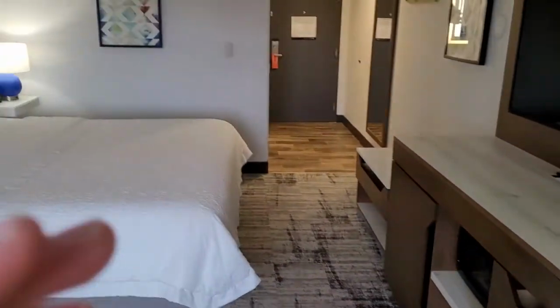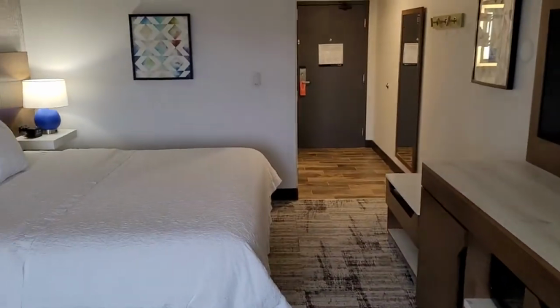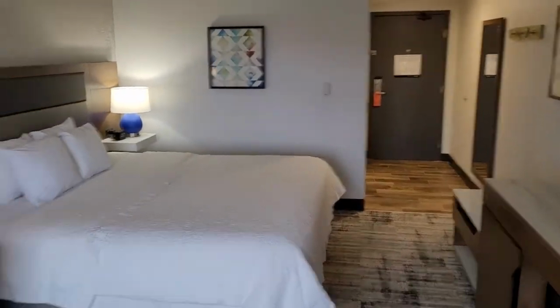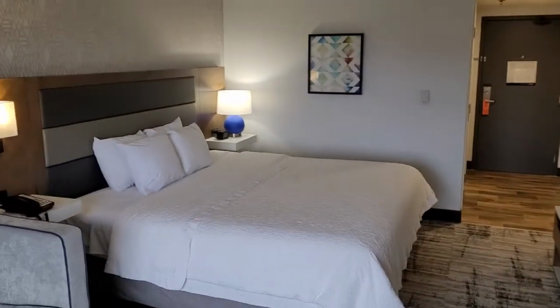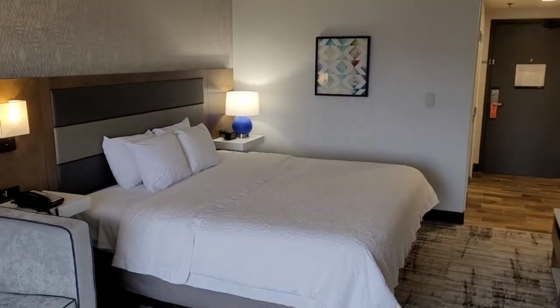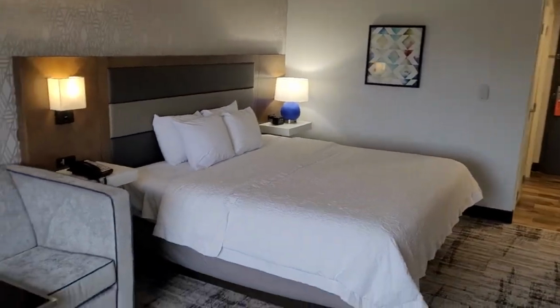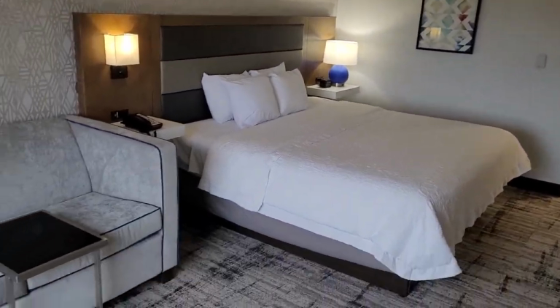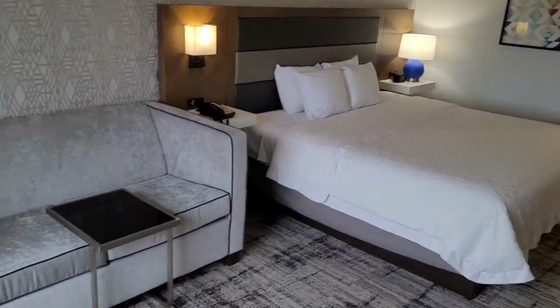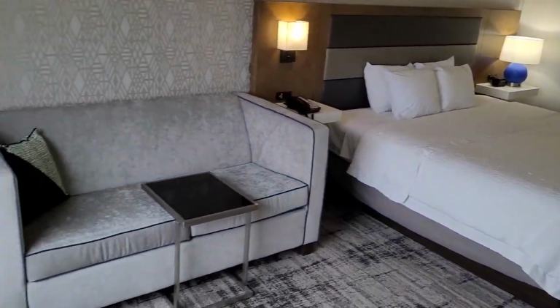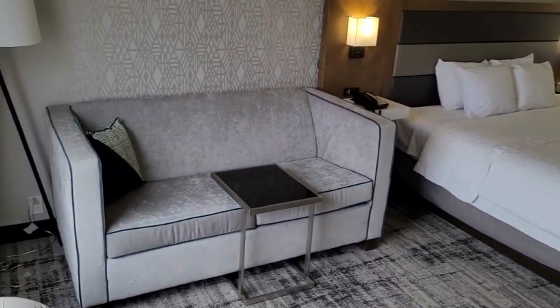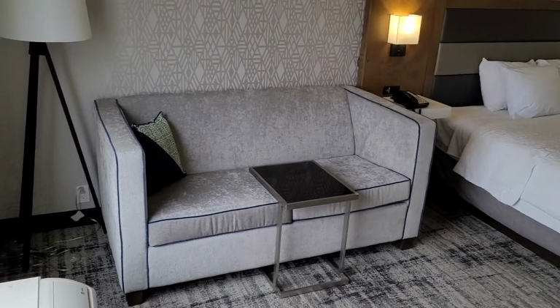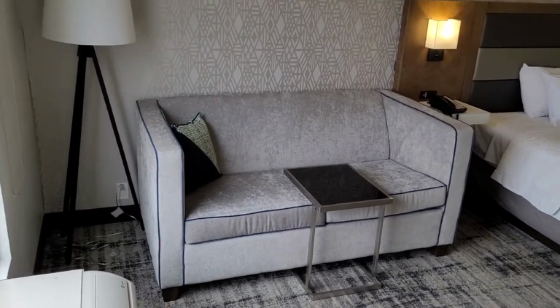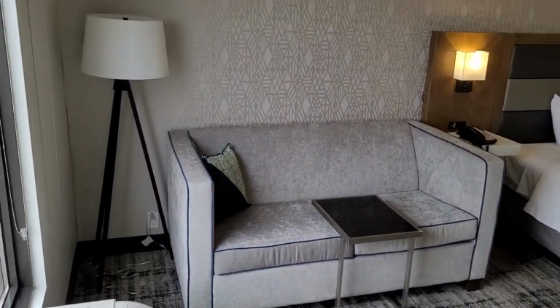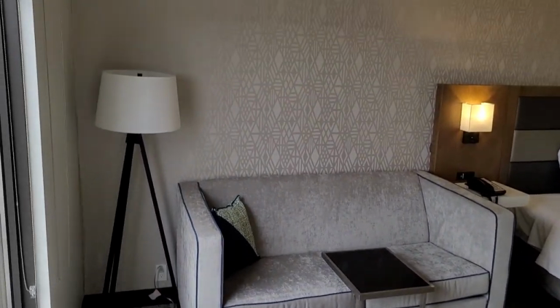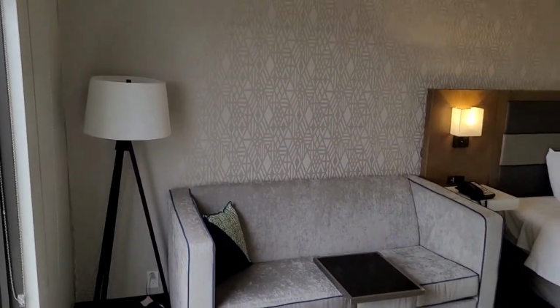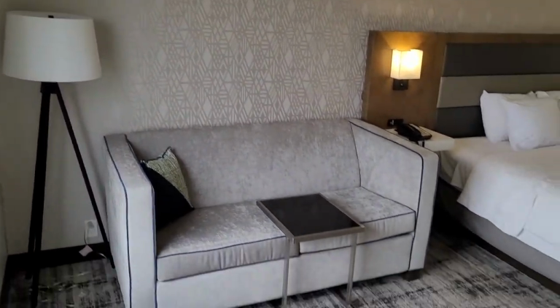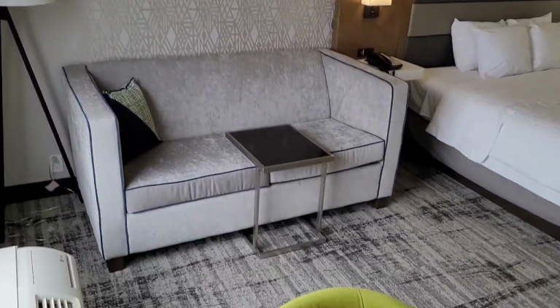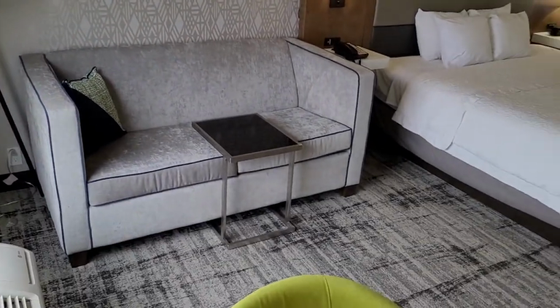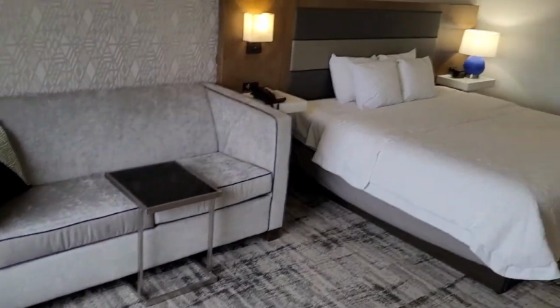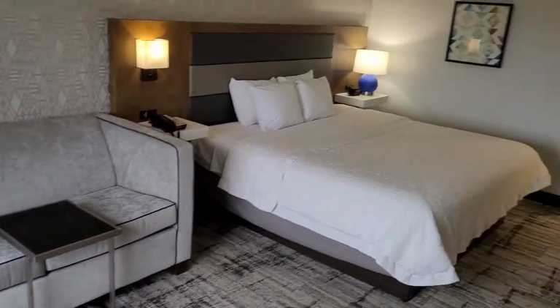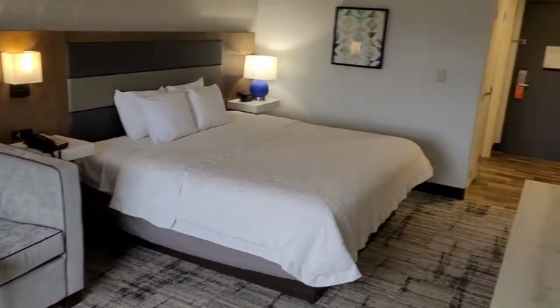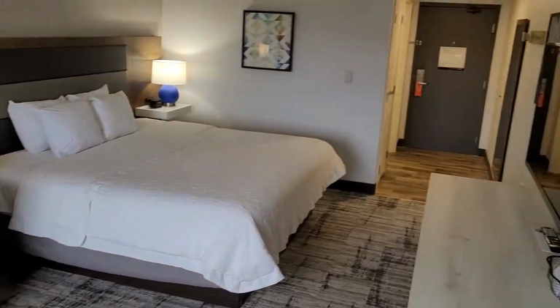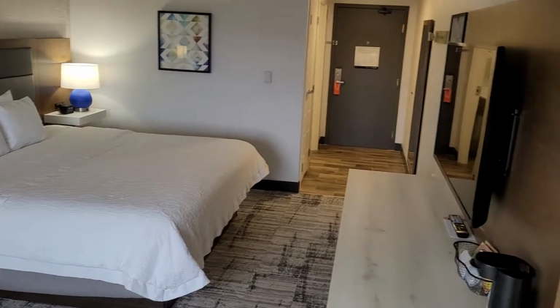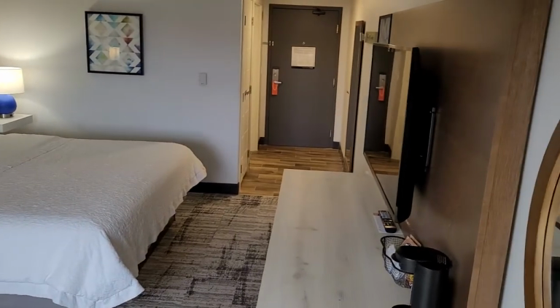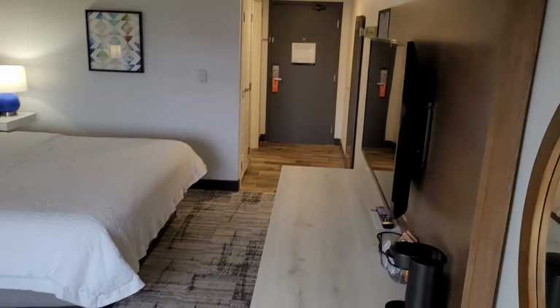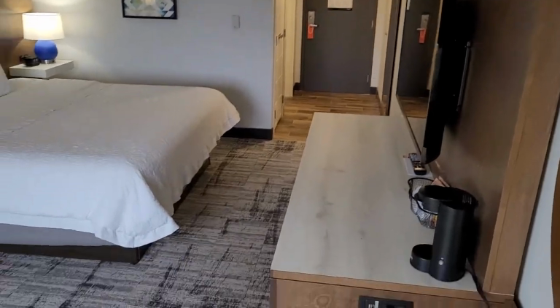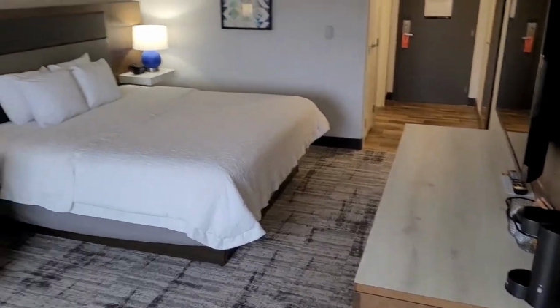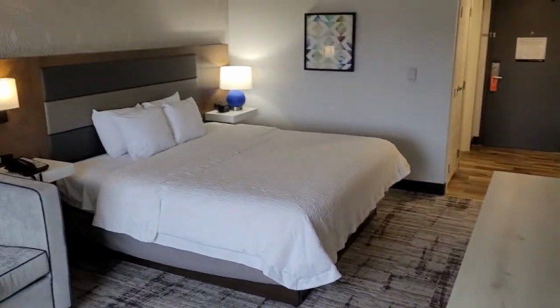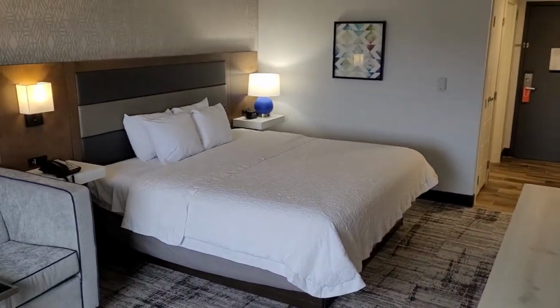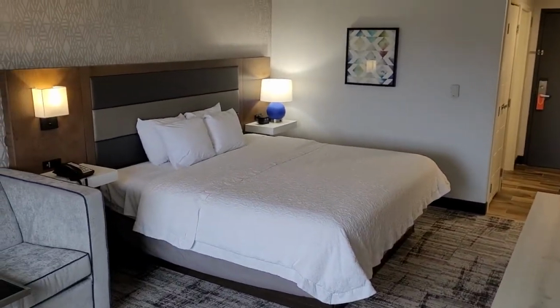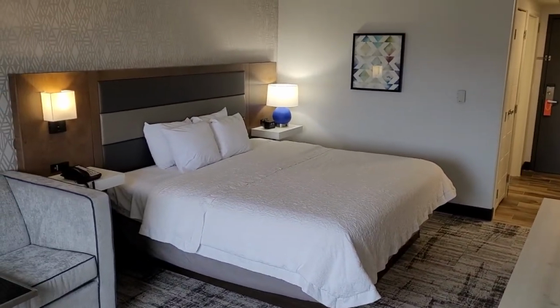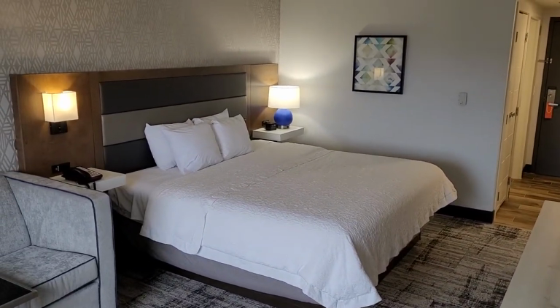Hampton Inn Windsor — Travel Guru TV. Don't forget to like this video, and don't forget to subscribe for more travel-related videos from all over the world. Peace.